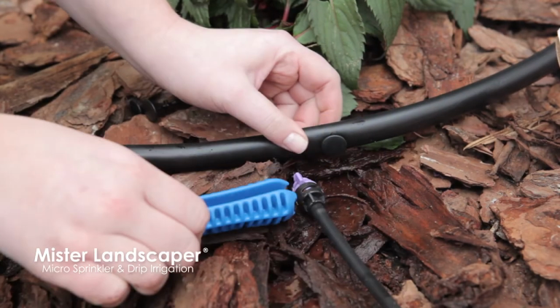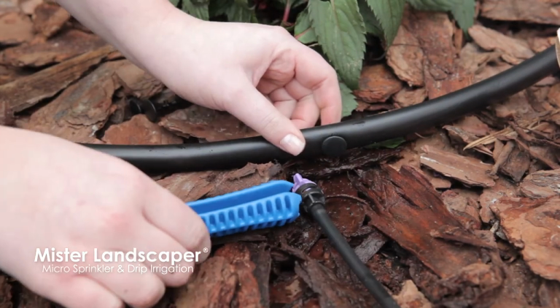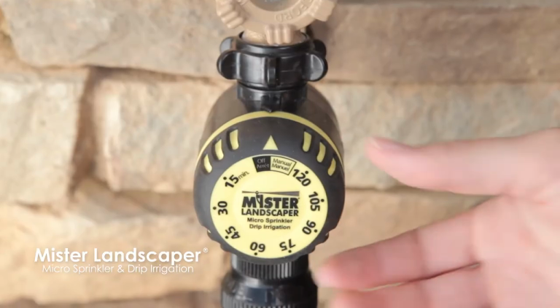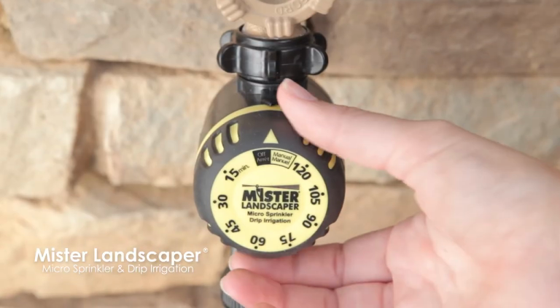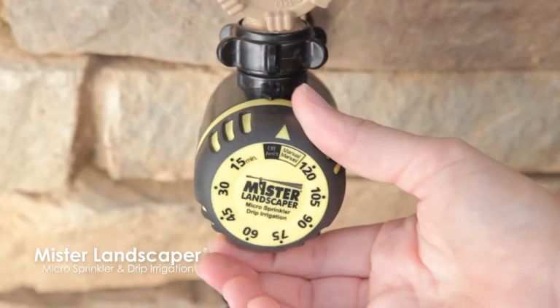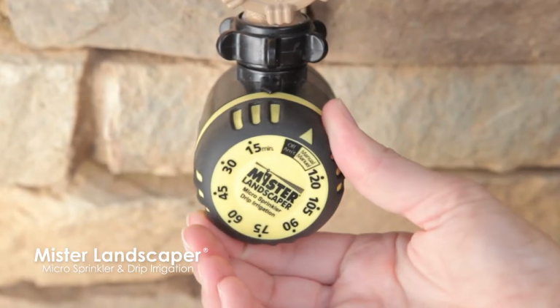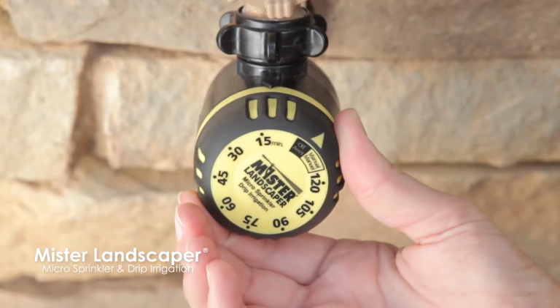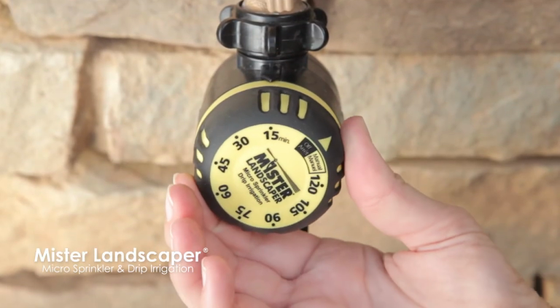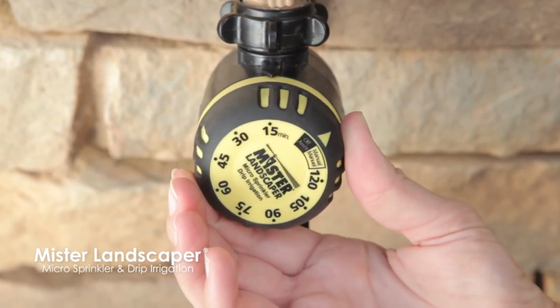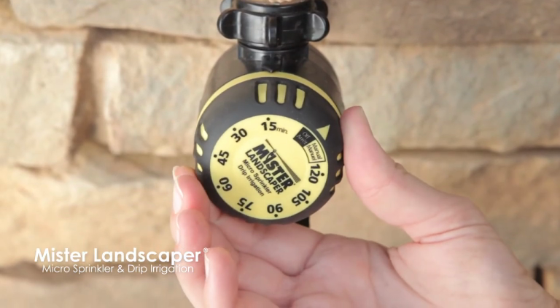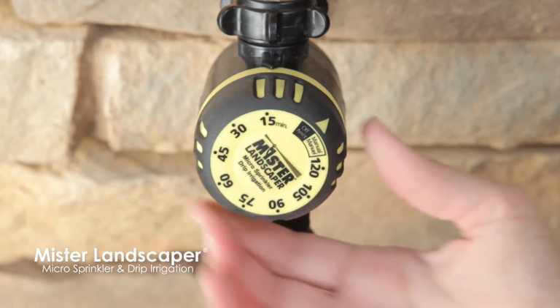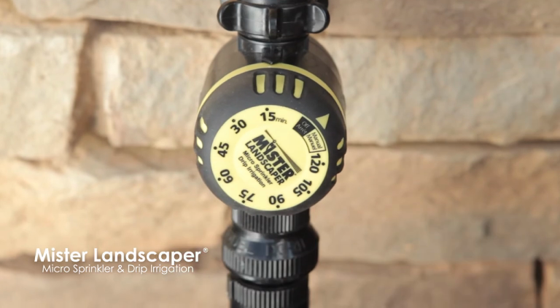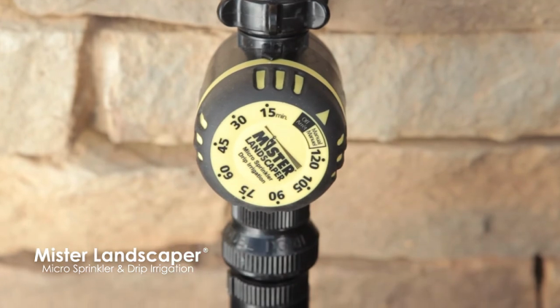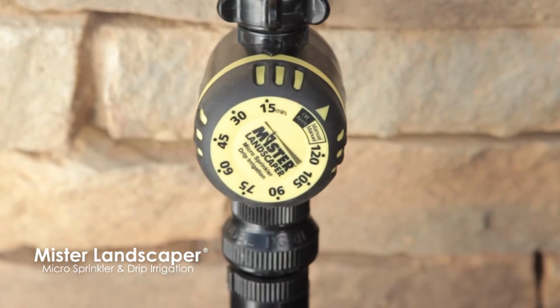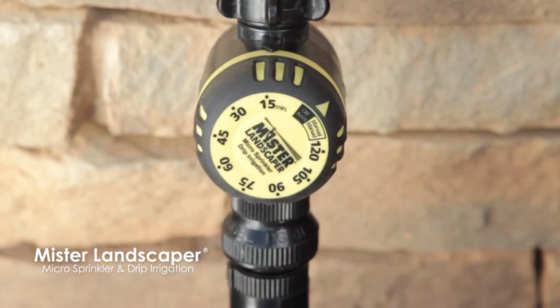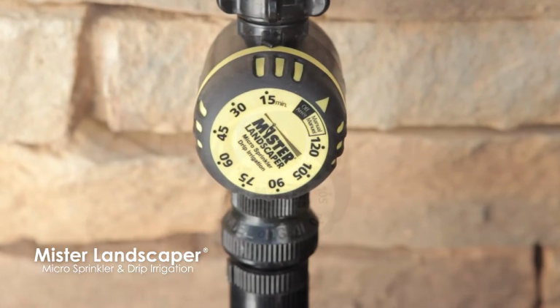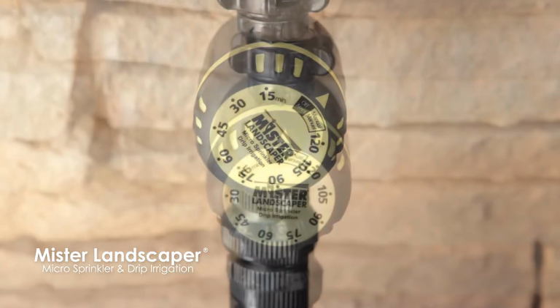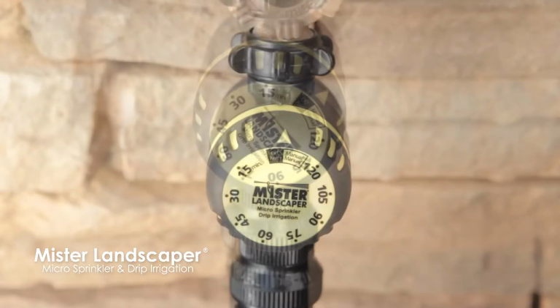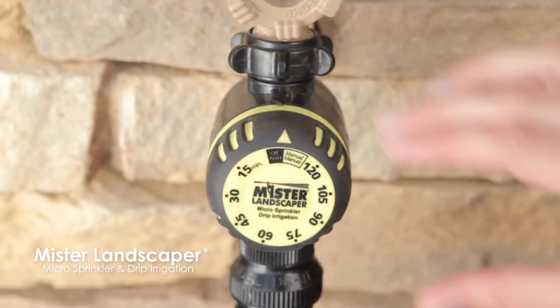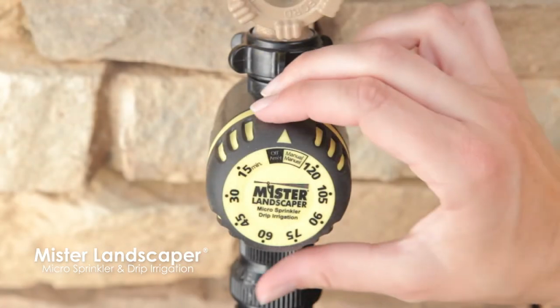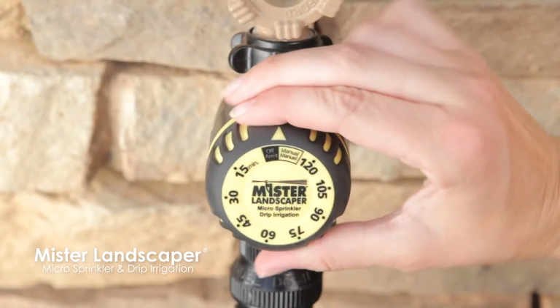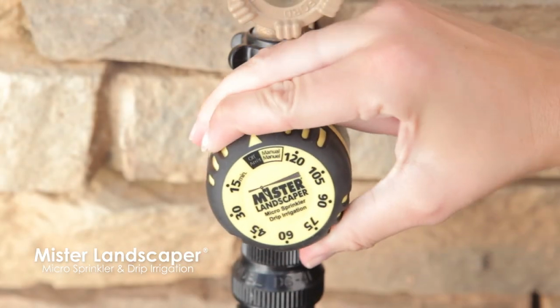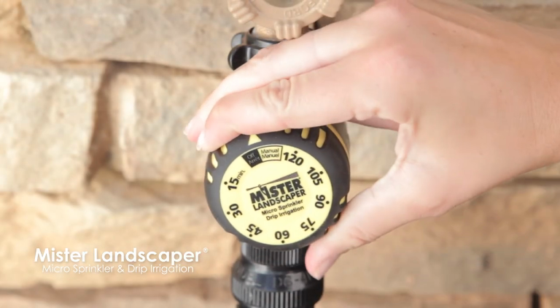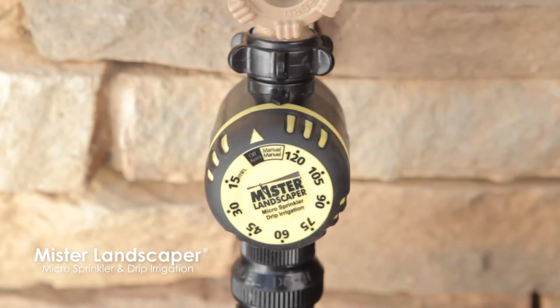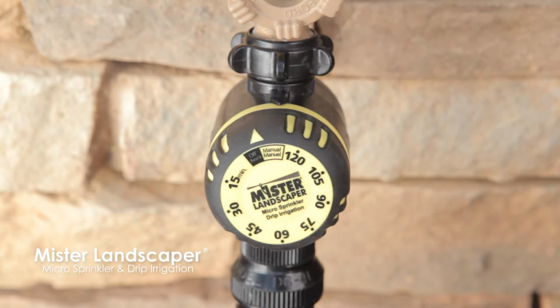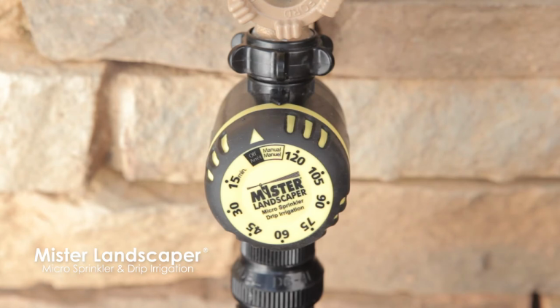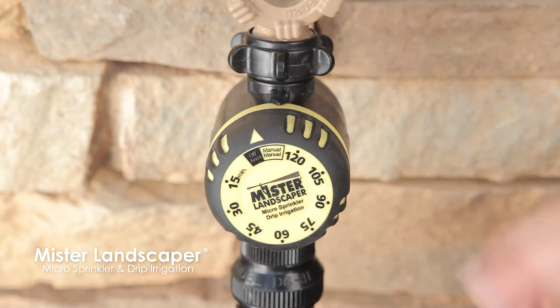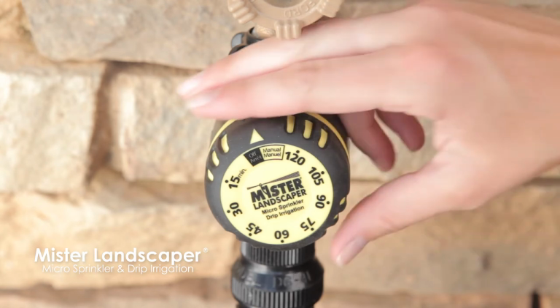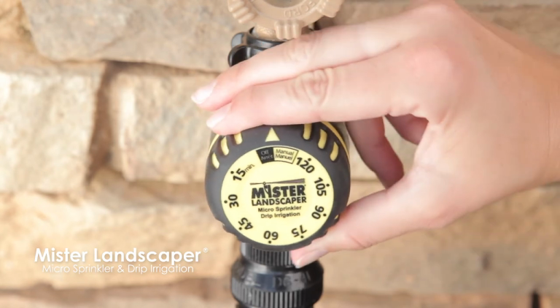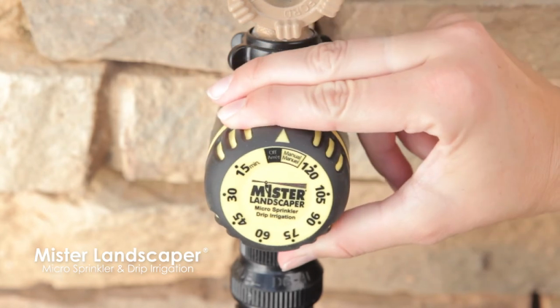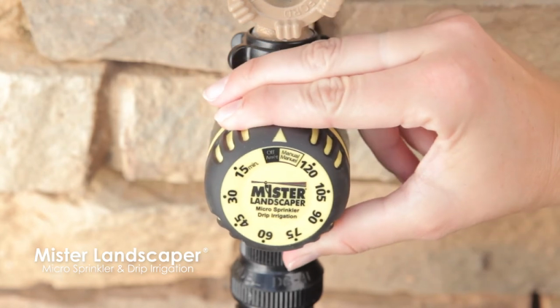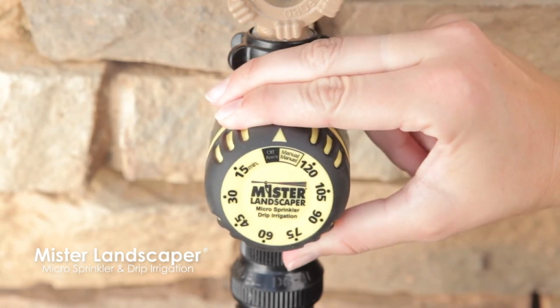The egg timer is easily set by aligning the arrow at the top with the desired duration, from 1 to 120 minutes. Alternatively, the timer can also be set to run continuously and turned off manually.